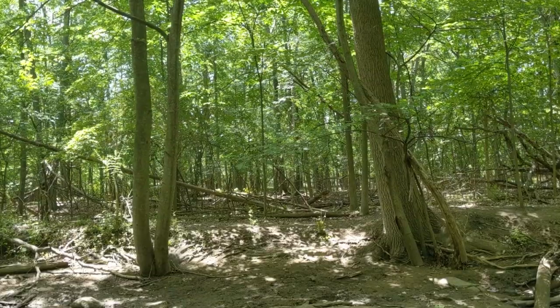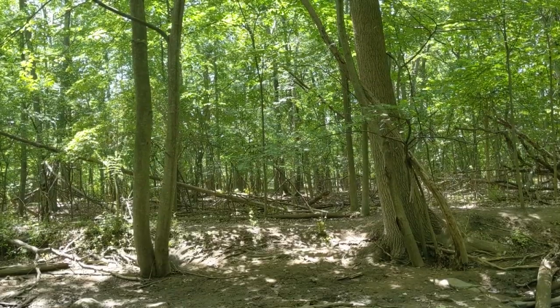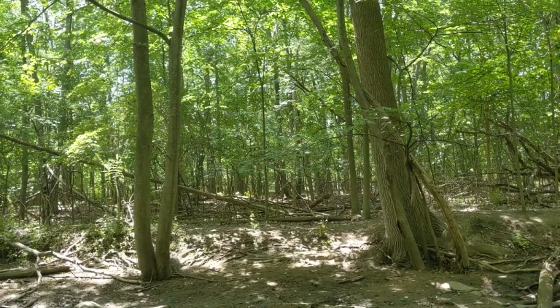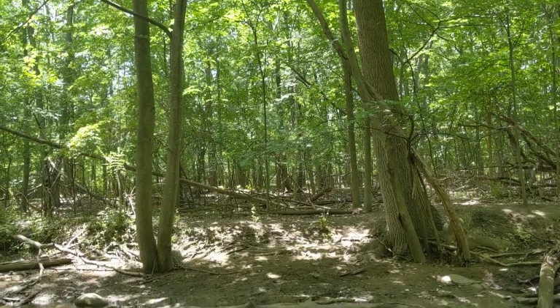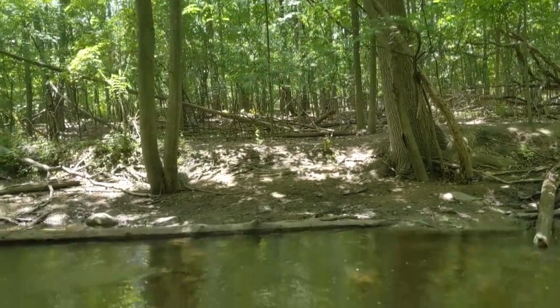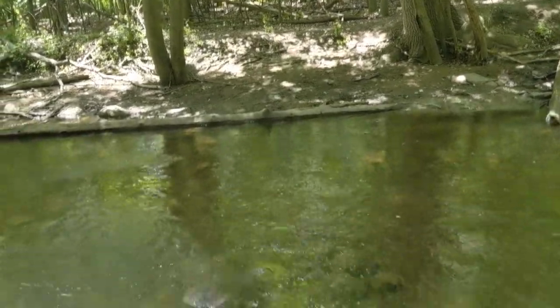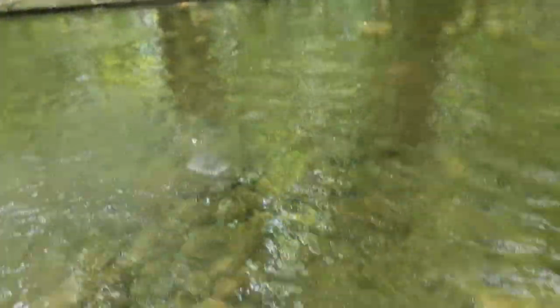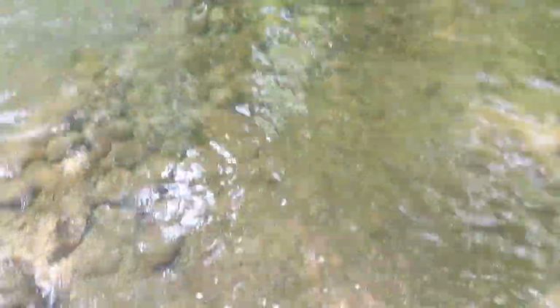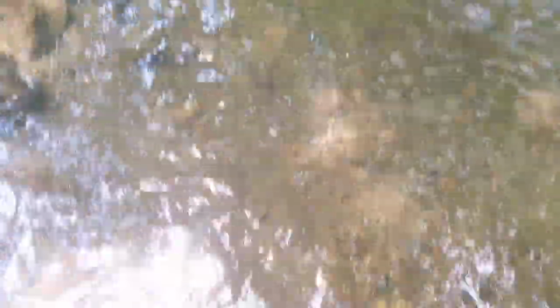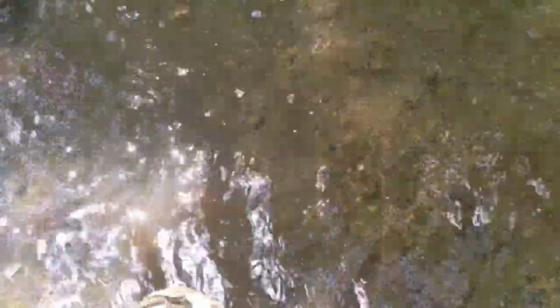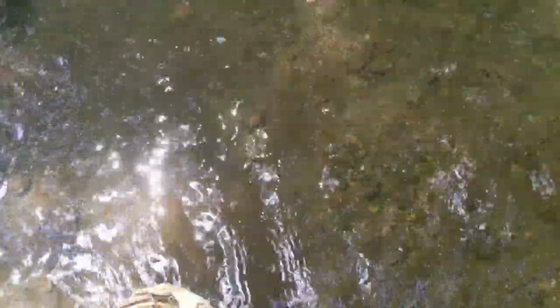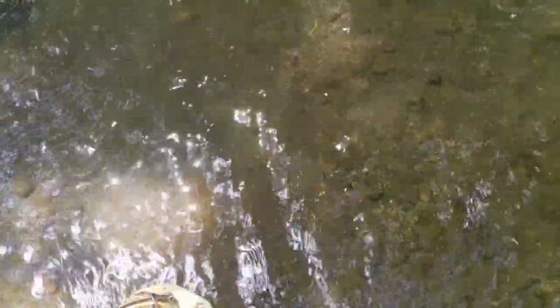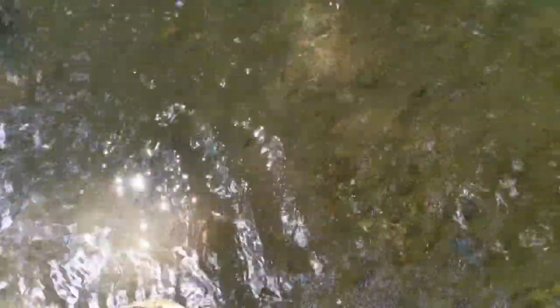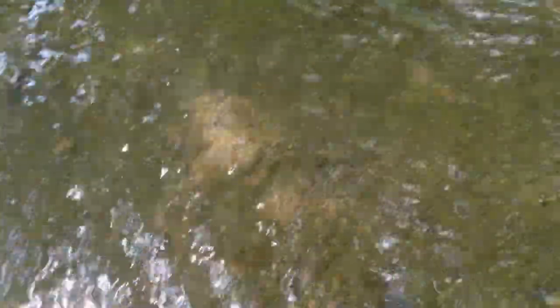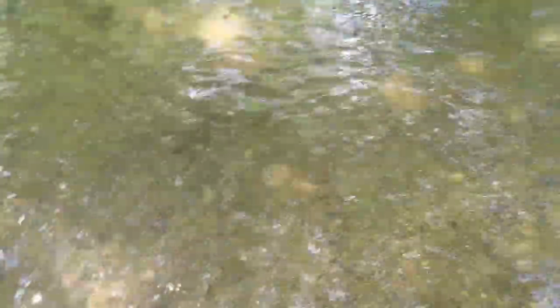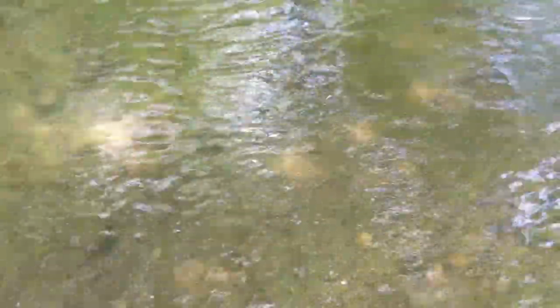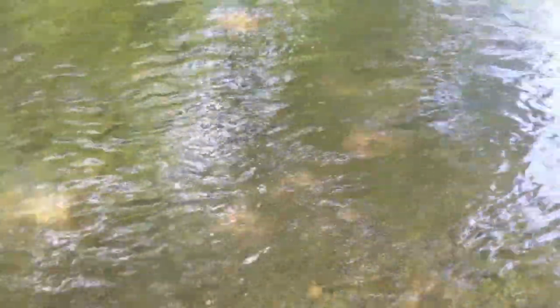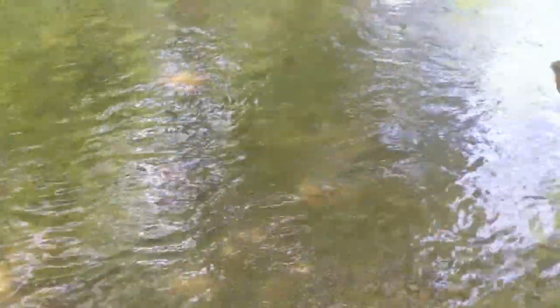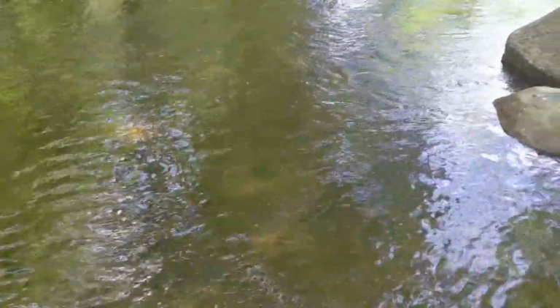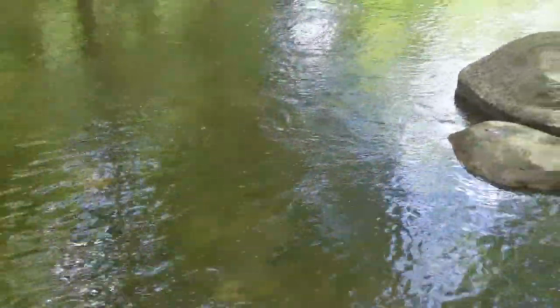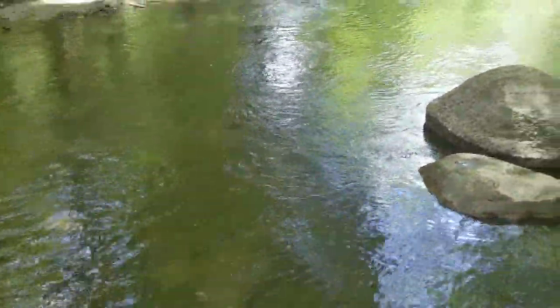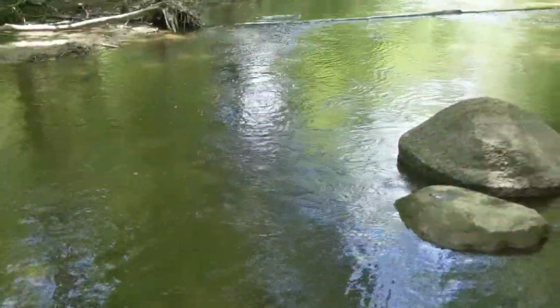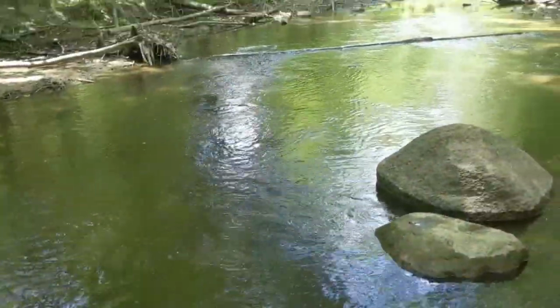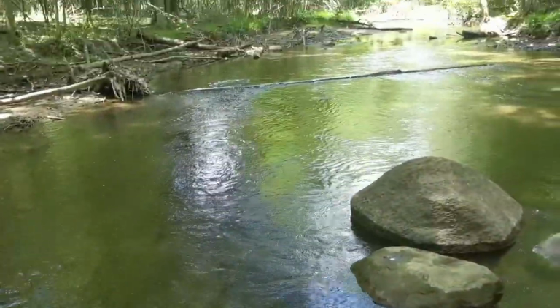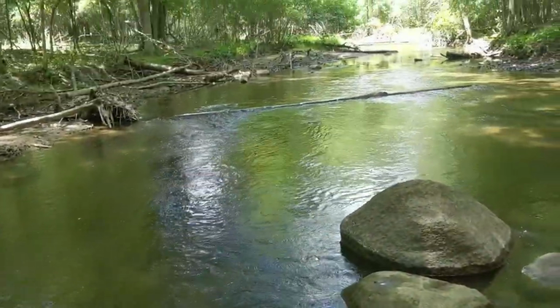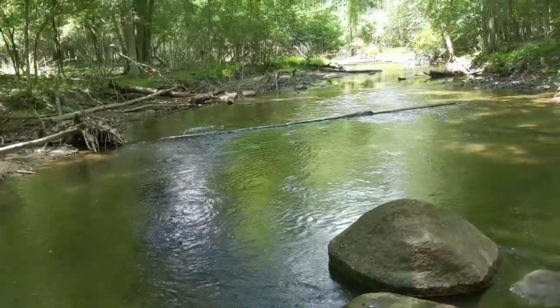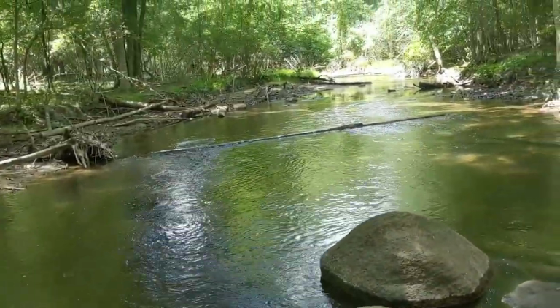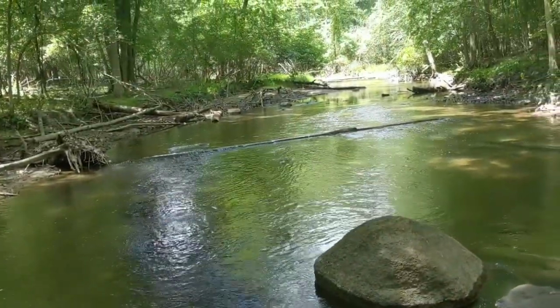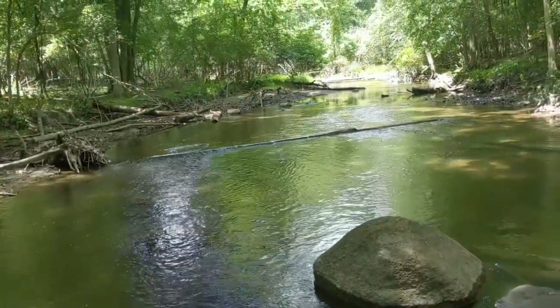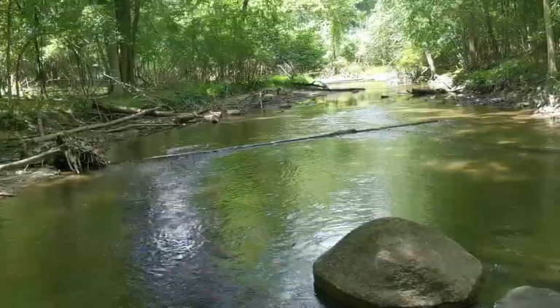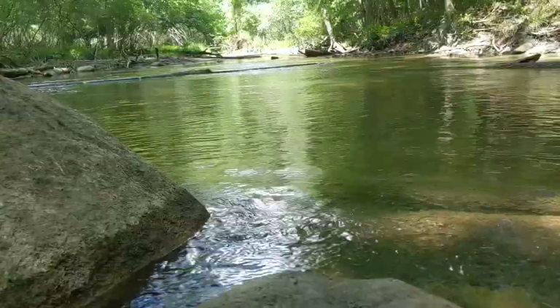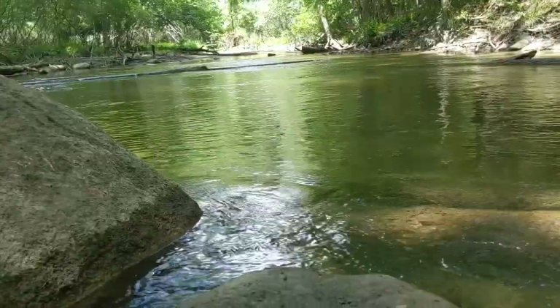Here in Michigan, we have plenty of hidden bodies of water to find and explore, and they're all teeming full of life. Although calm on the surface, below the waters is an entire ecosystem worth discovering. The only issue is that we need some equipment in order to see it.